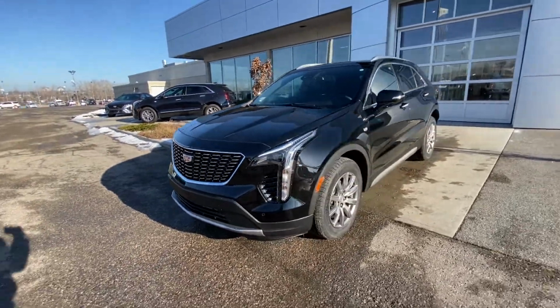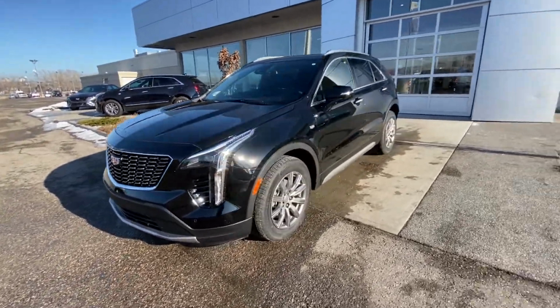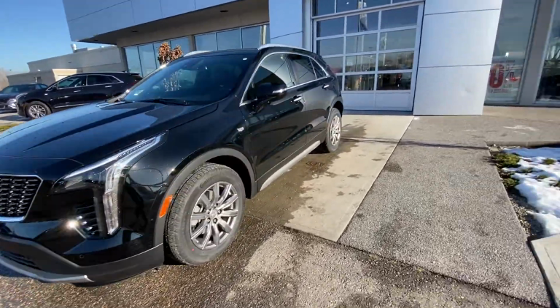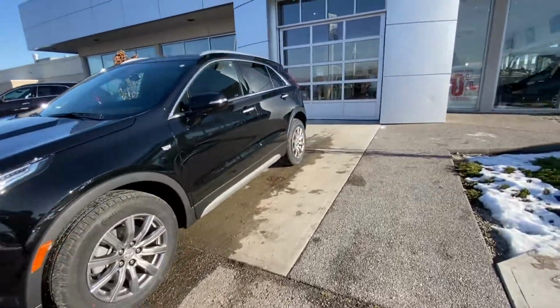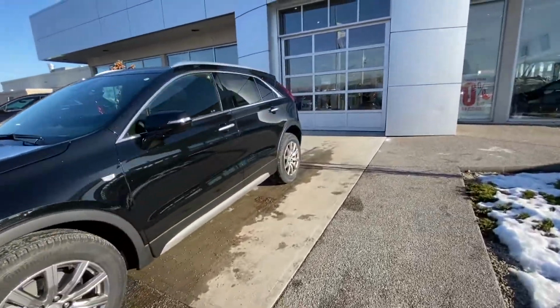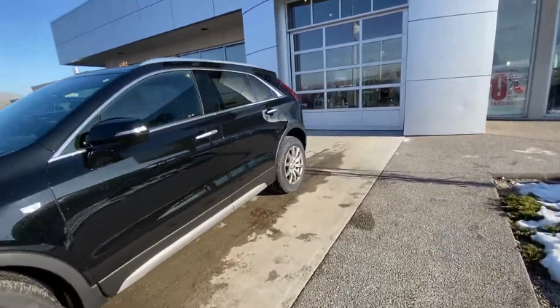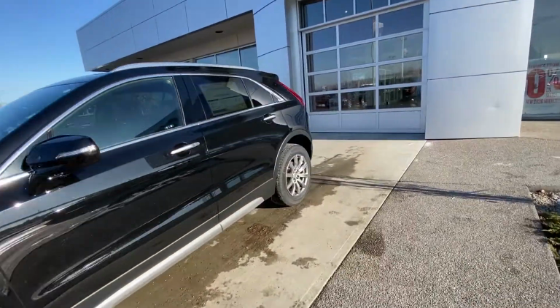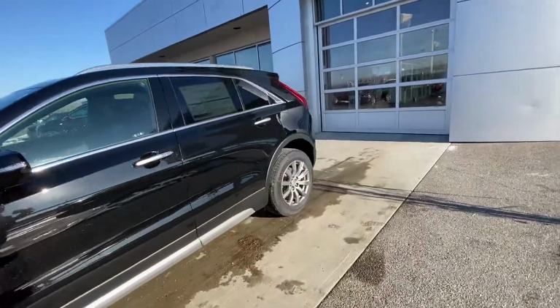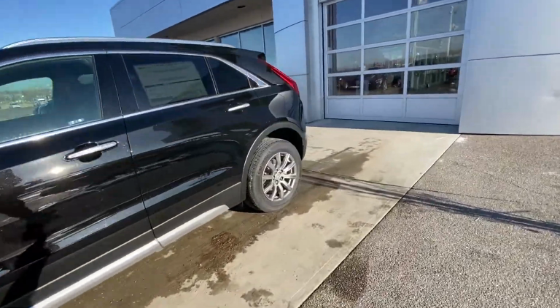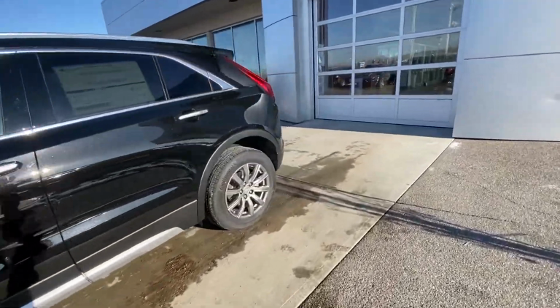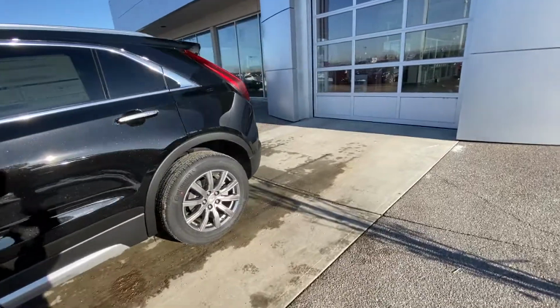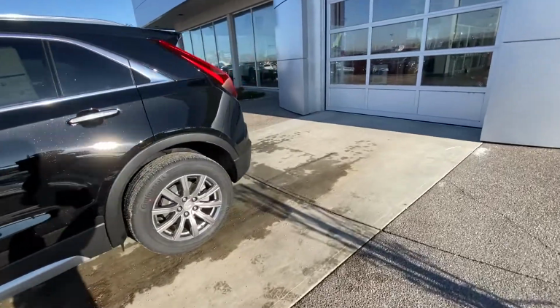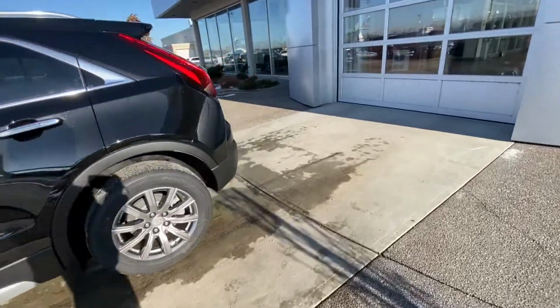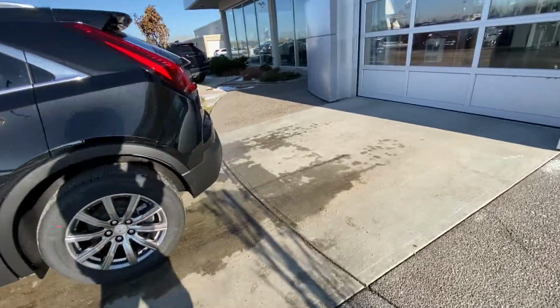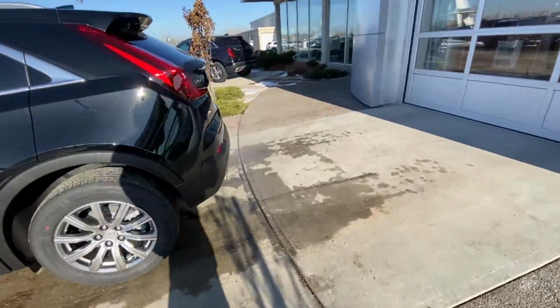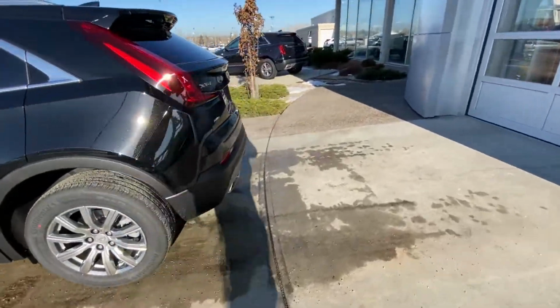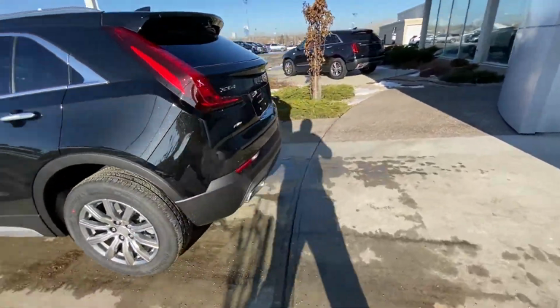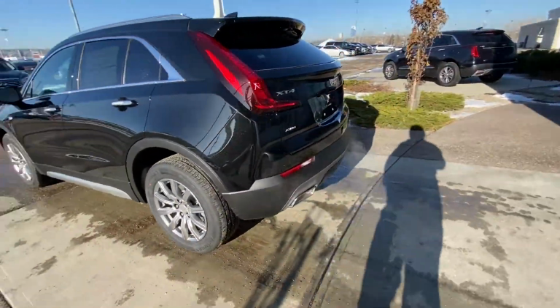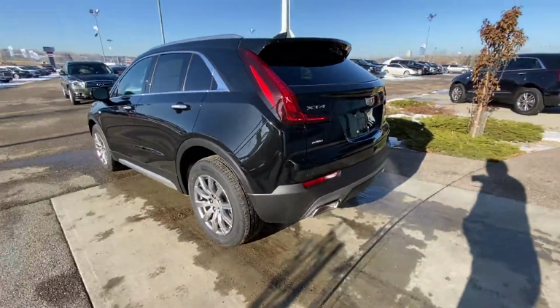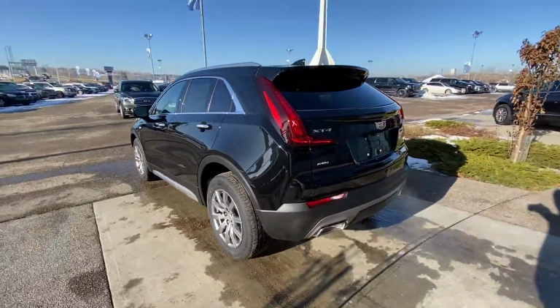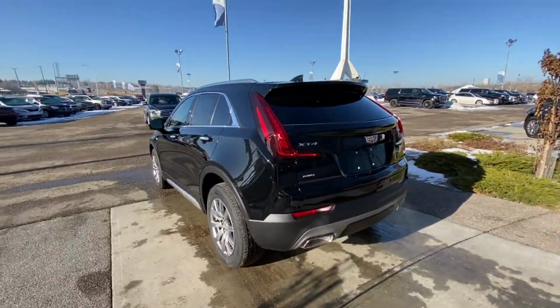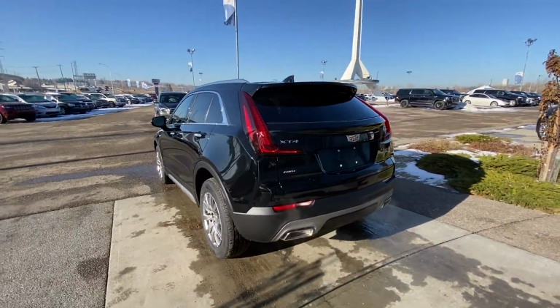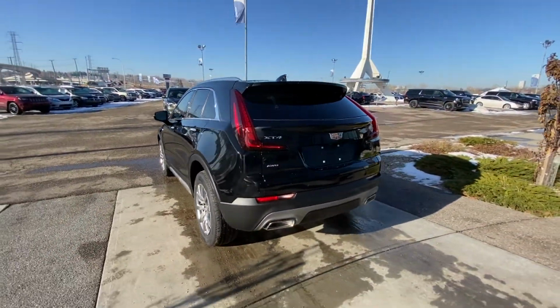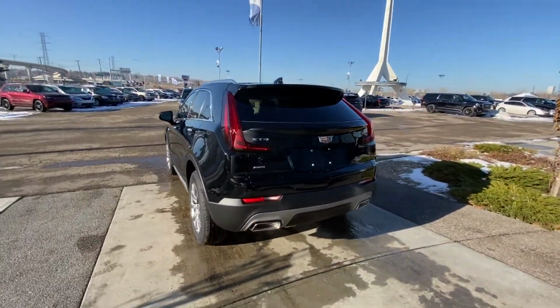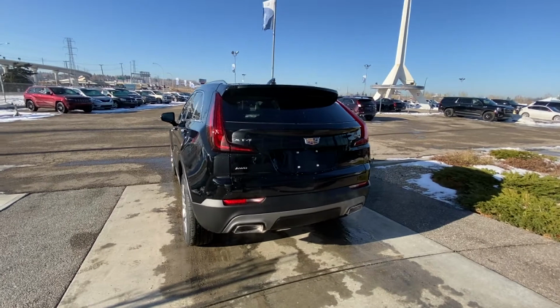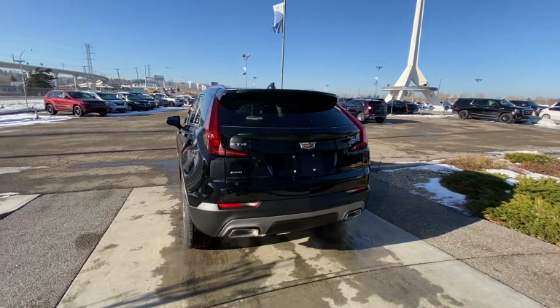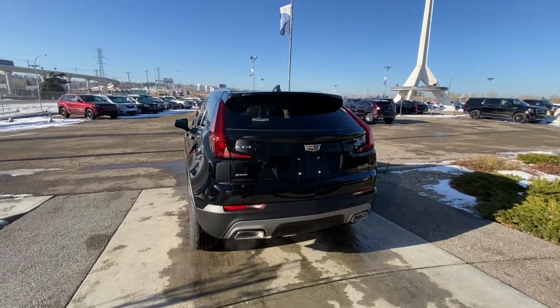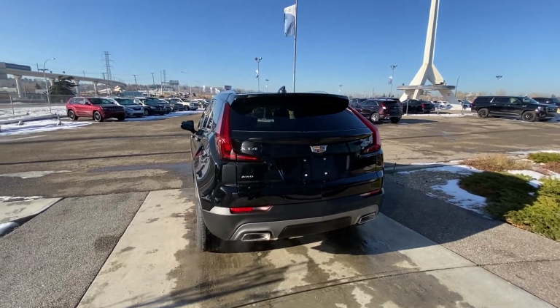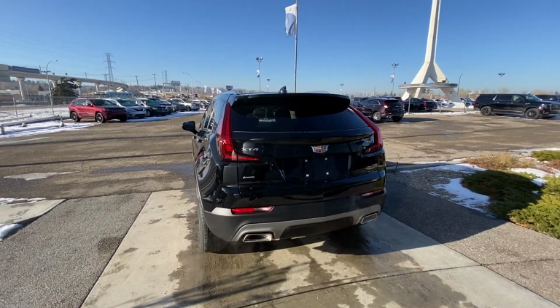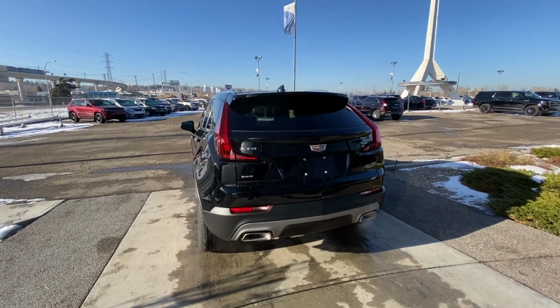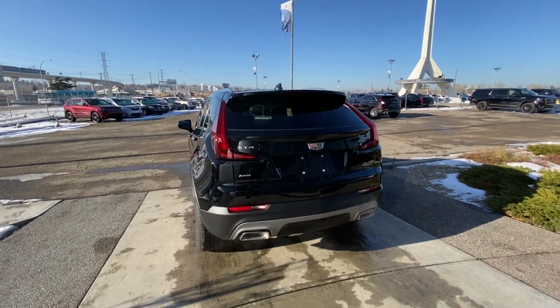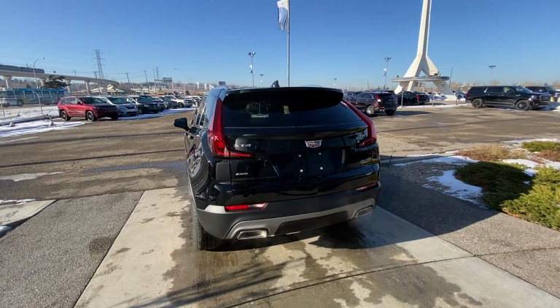Making our way back to the rear, we have rear-tinted privacy windows, chrome on the window trim, all-red LED tail lamps, dual-chrome exhaust tips, parking sensors, power tailgate, and backup camera.